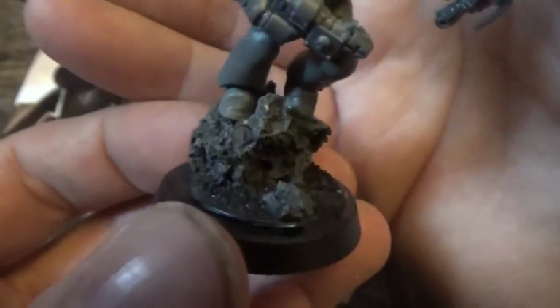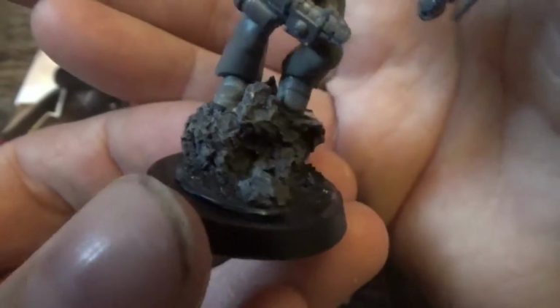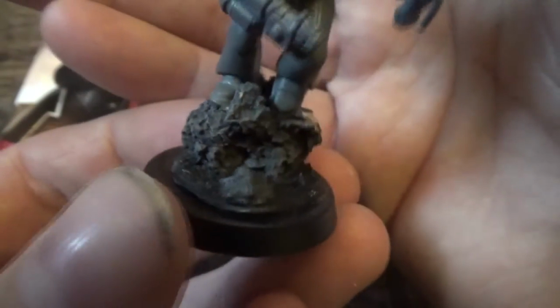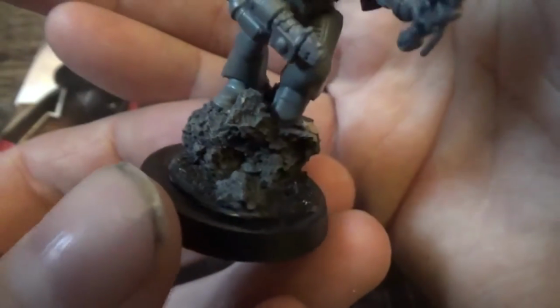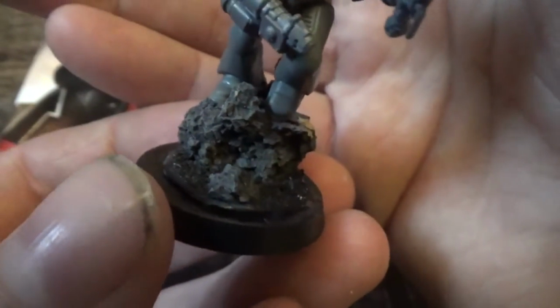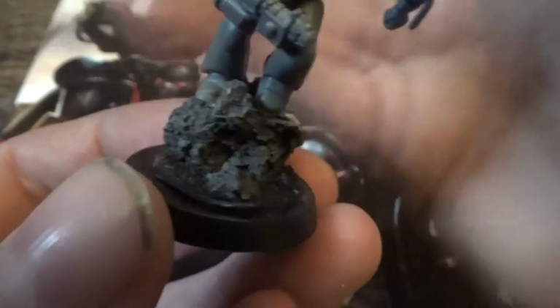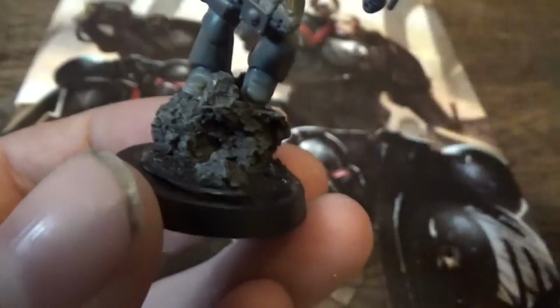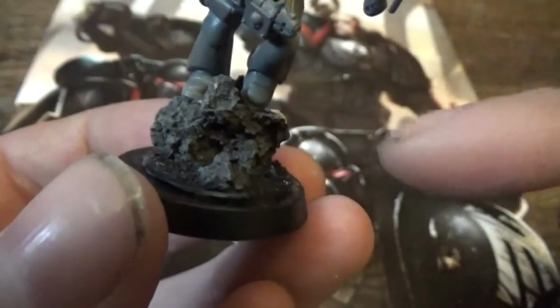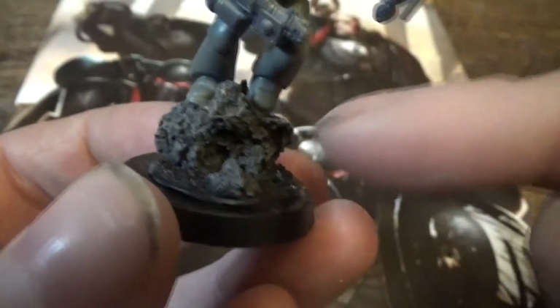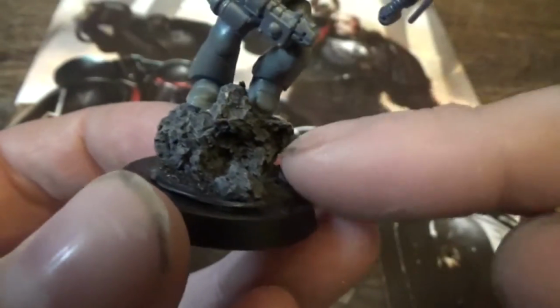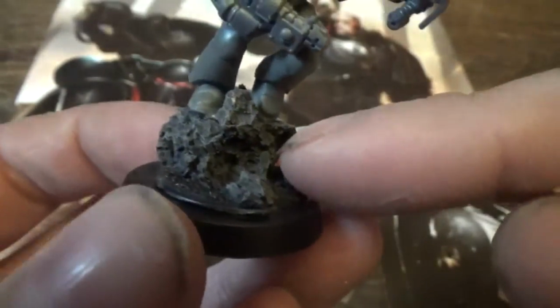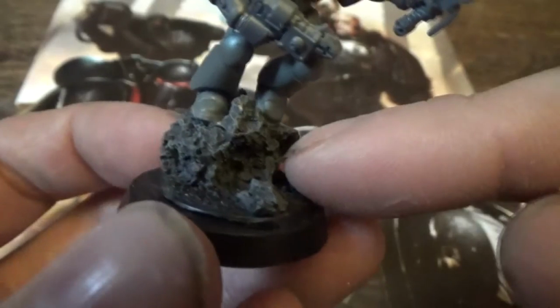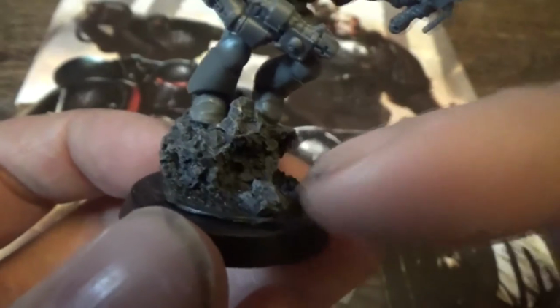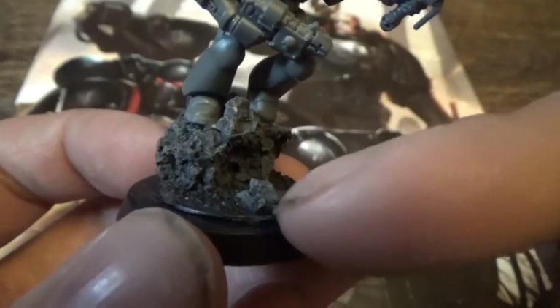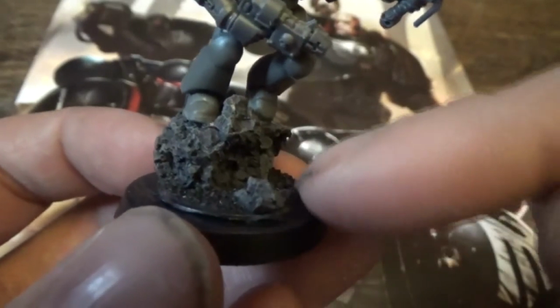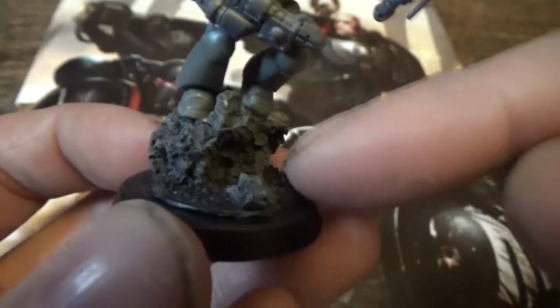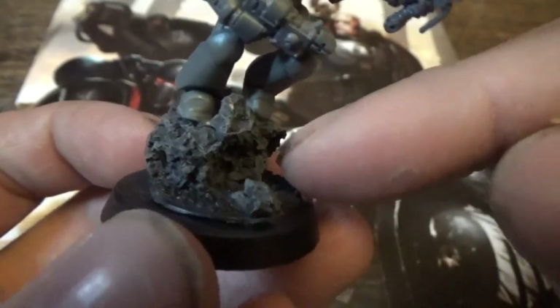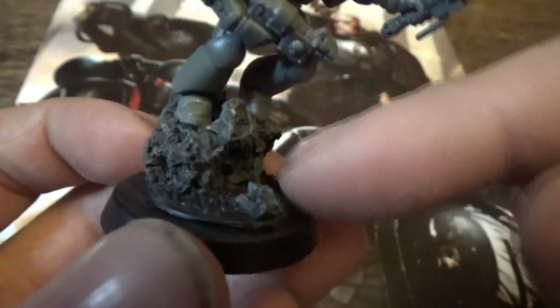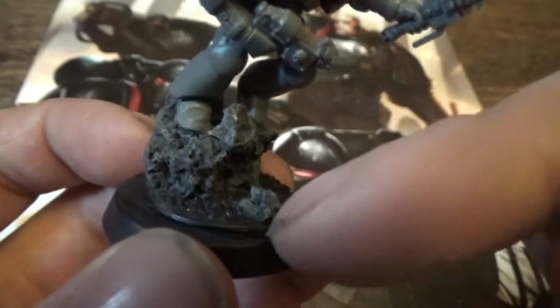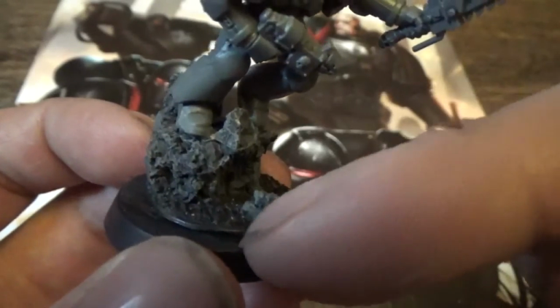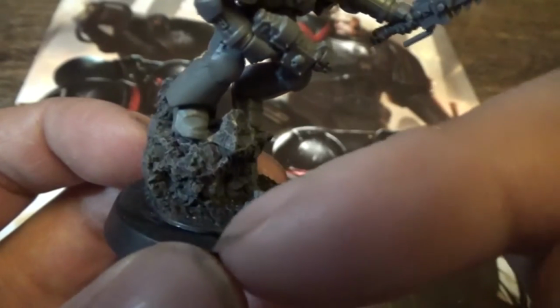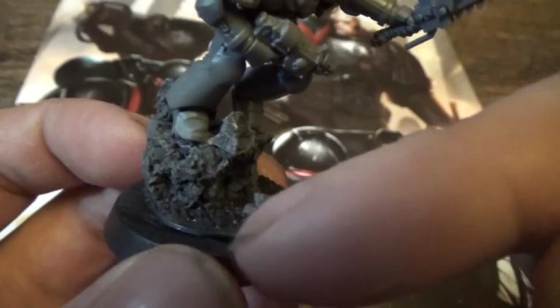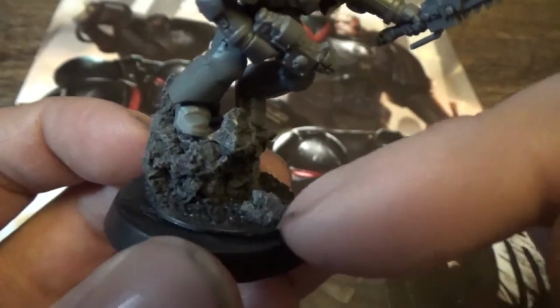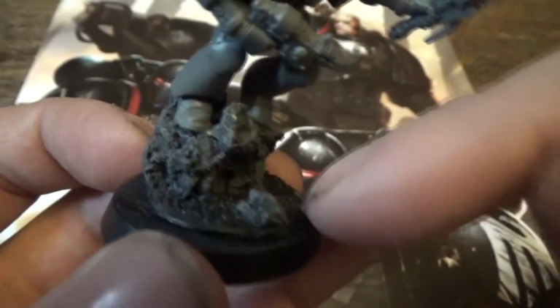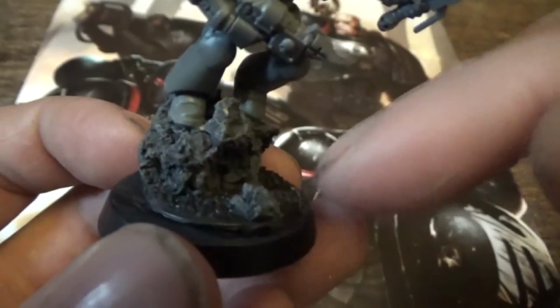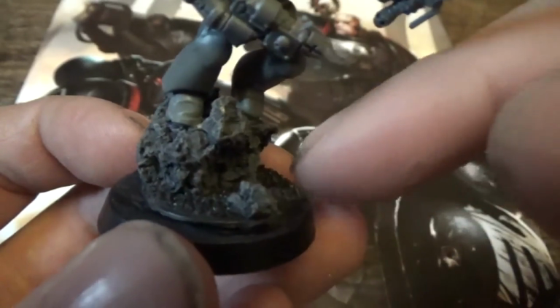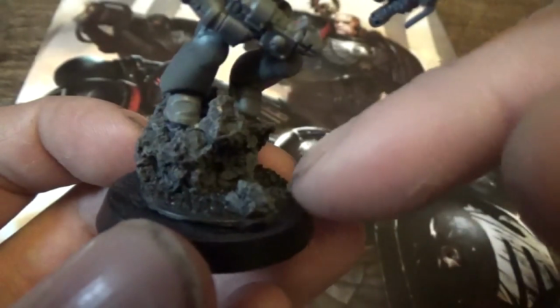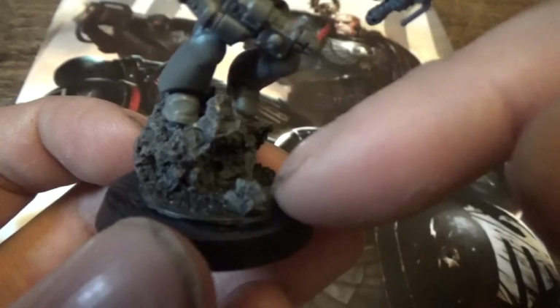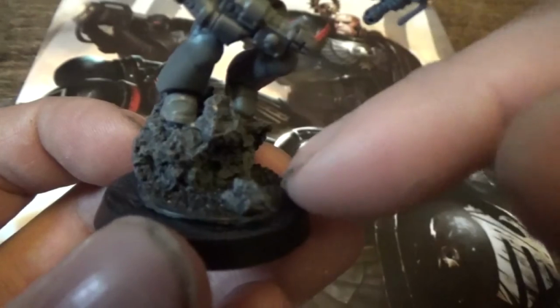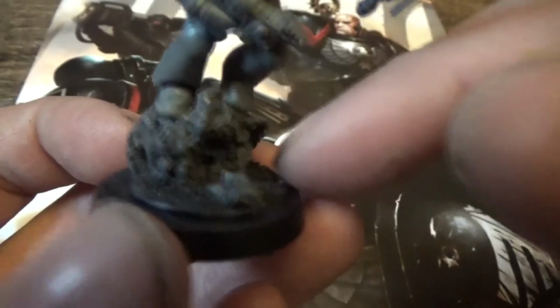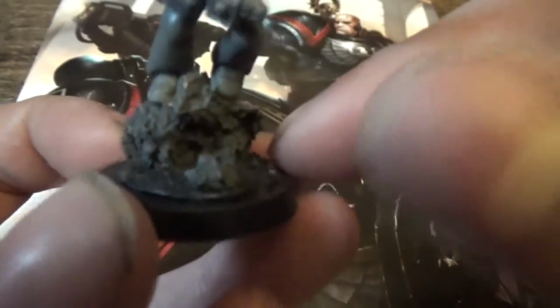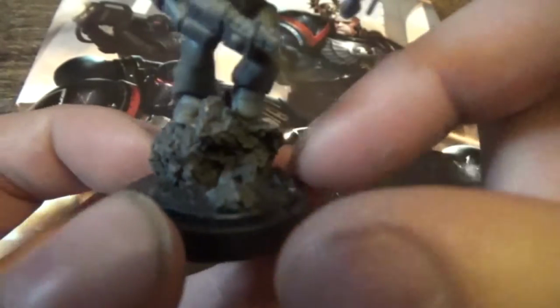I've got to do the base properly I think. I've found an old base I picked up and I've taken the old 20mm and put it onto a 30mm base. And then I'll just build it up with a bit of gravel around the front and stuff.